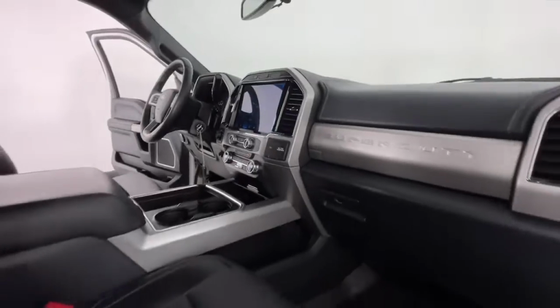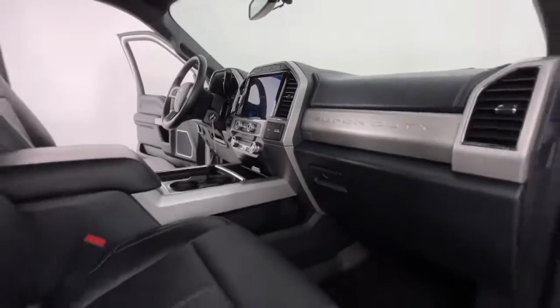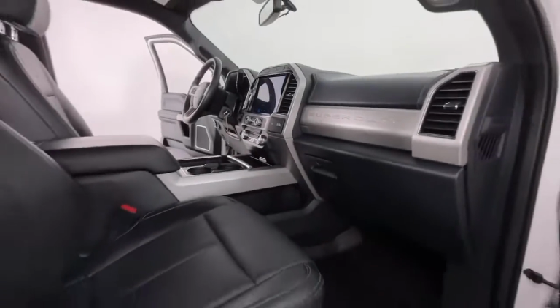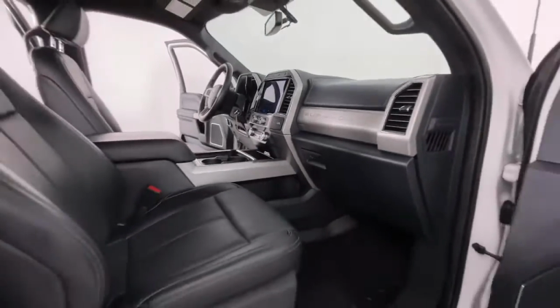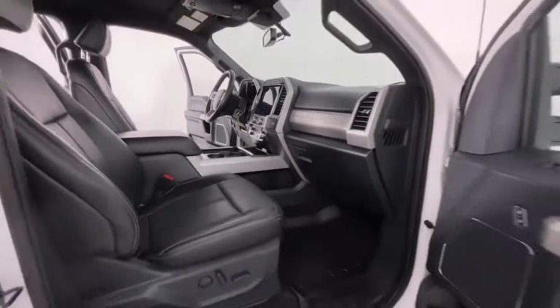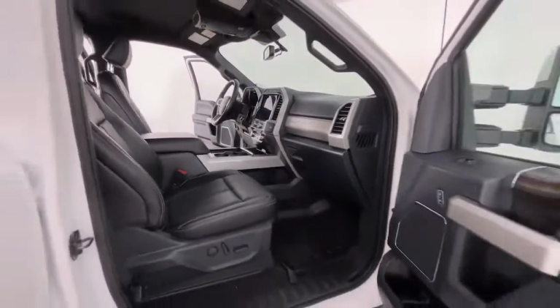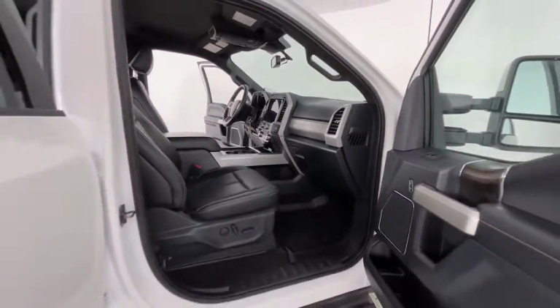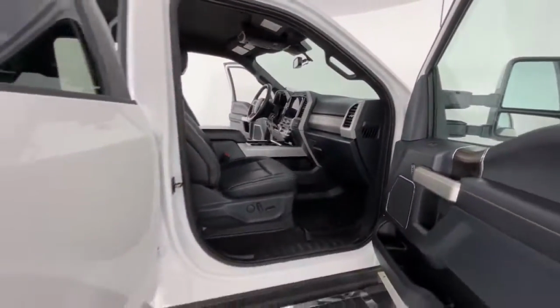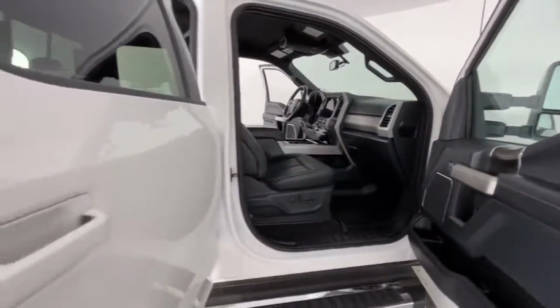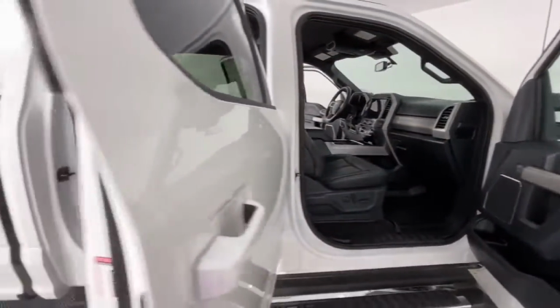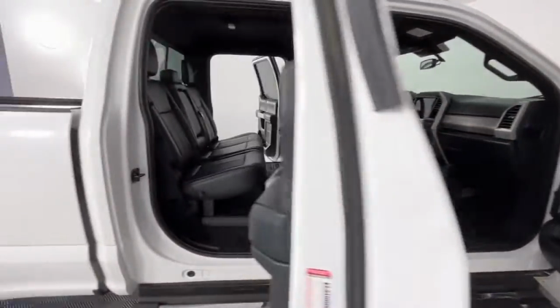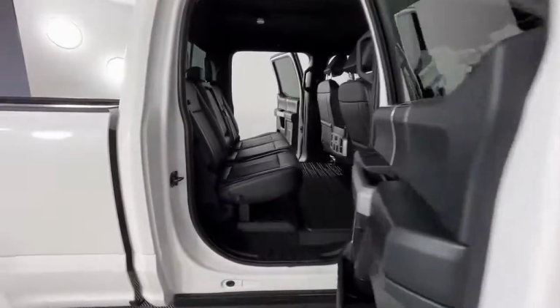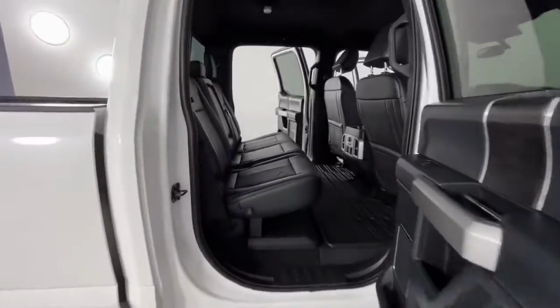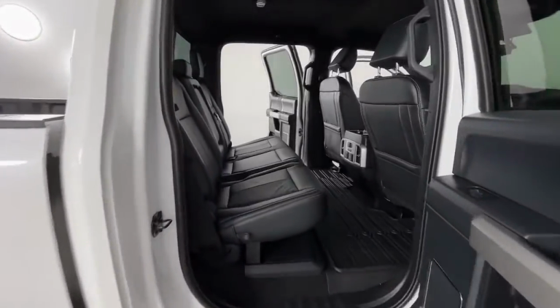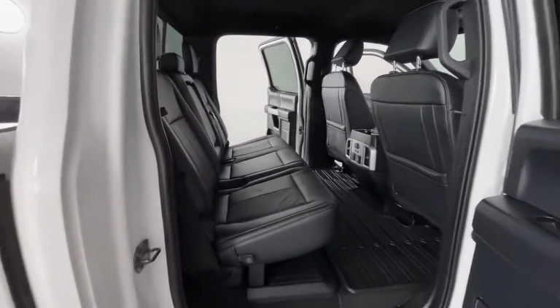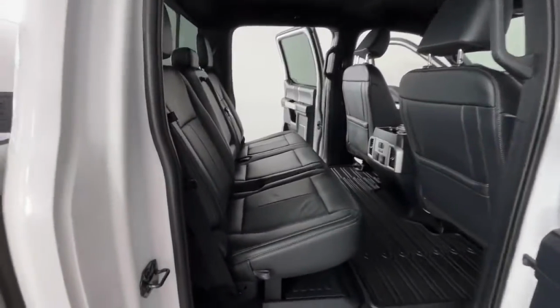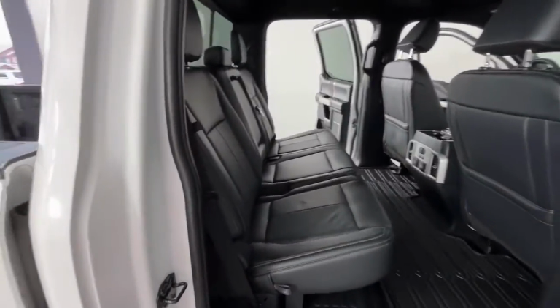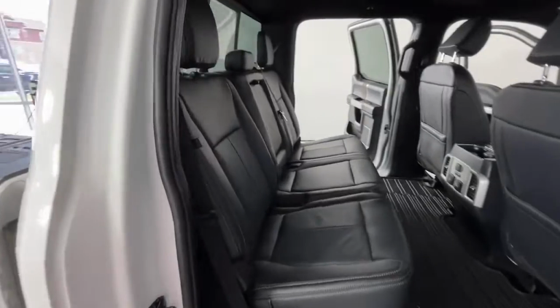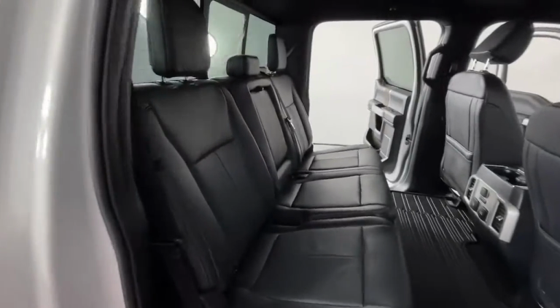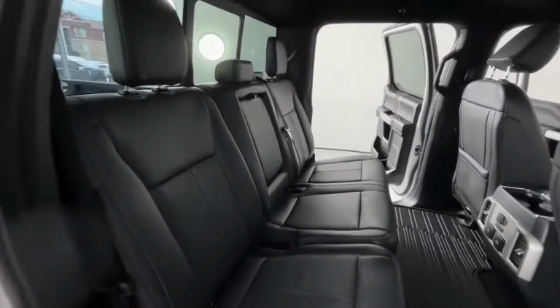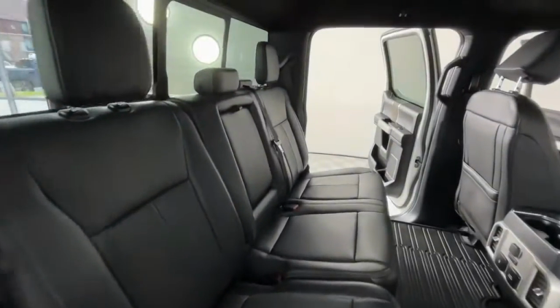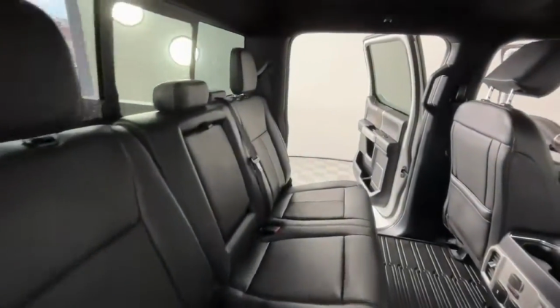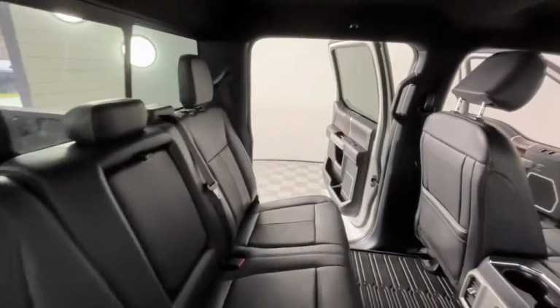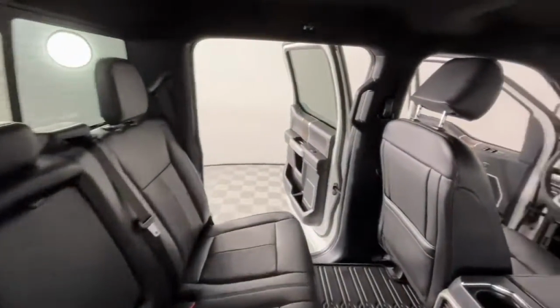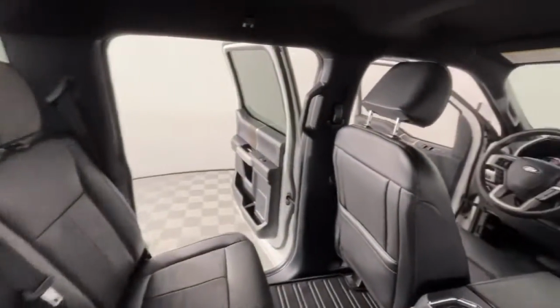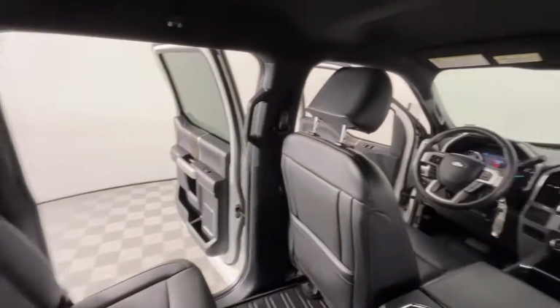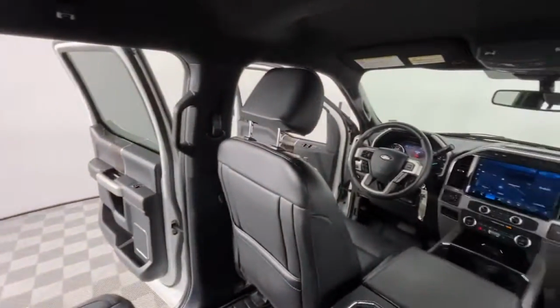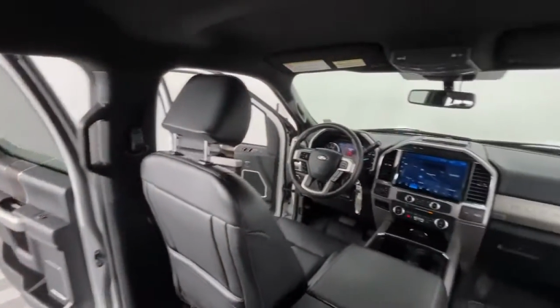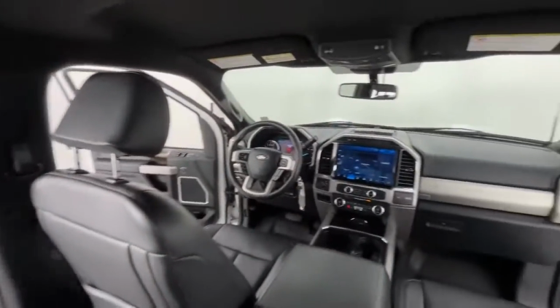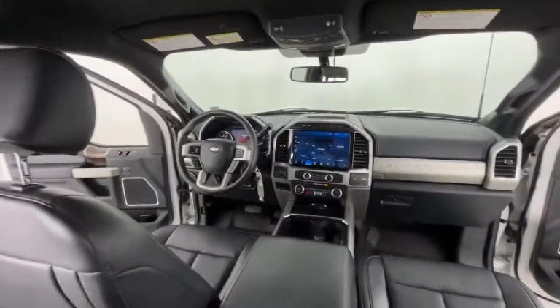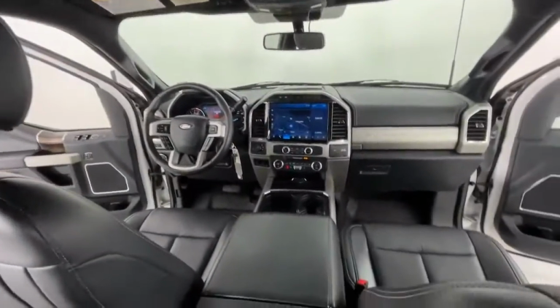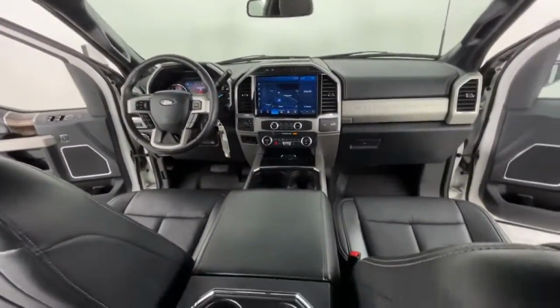Get into a truck with serious work ethic — this F250 is waiting just for you. Come in for a test drive; our team will make it the best part of your day.